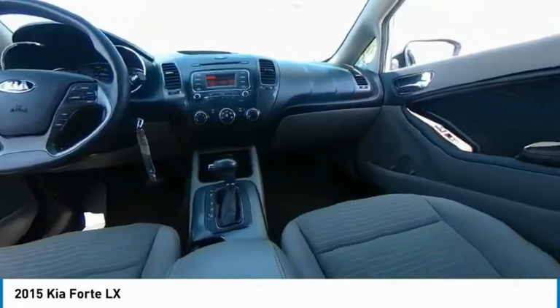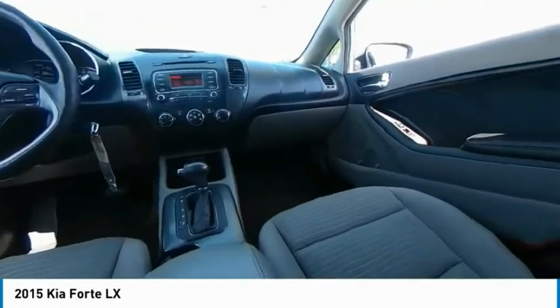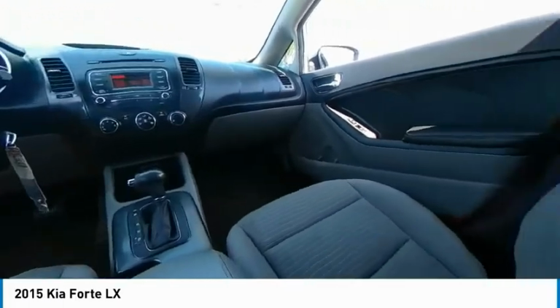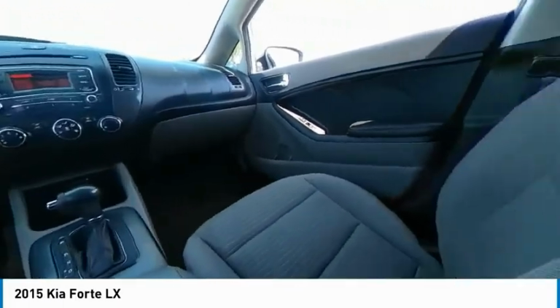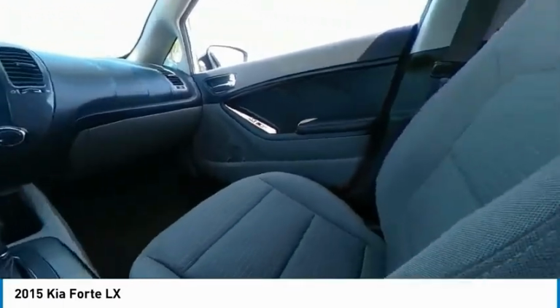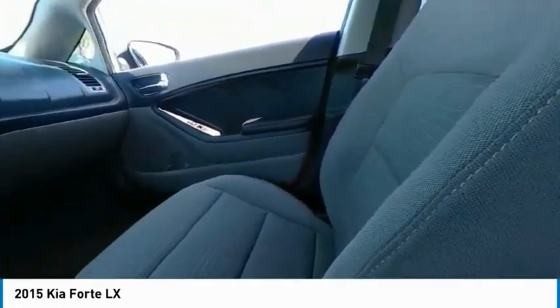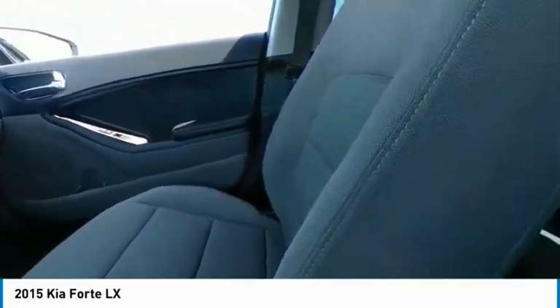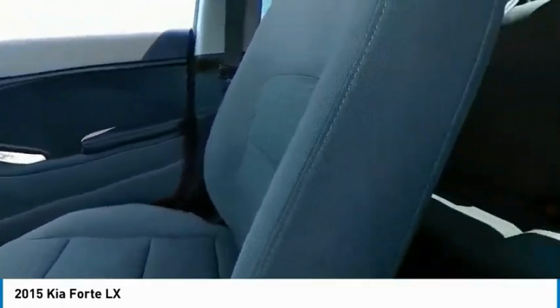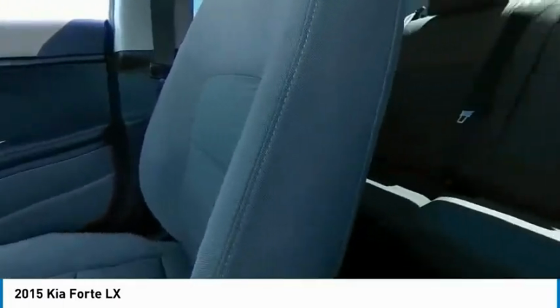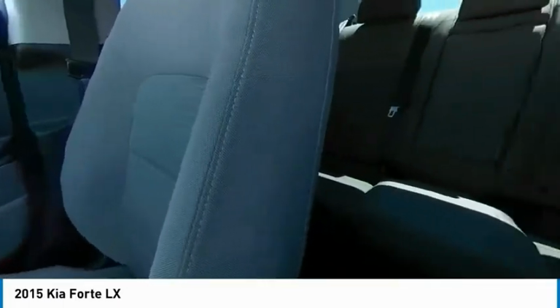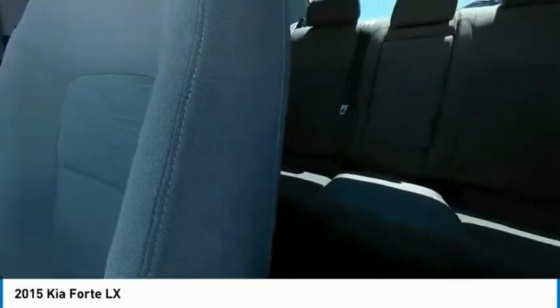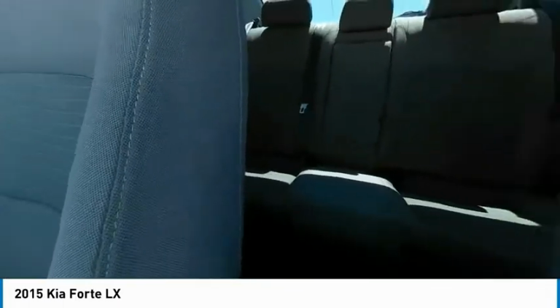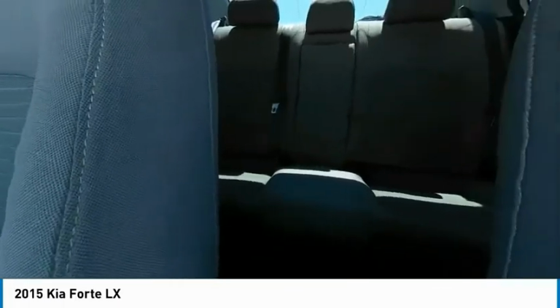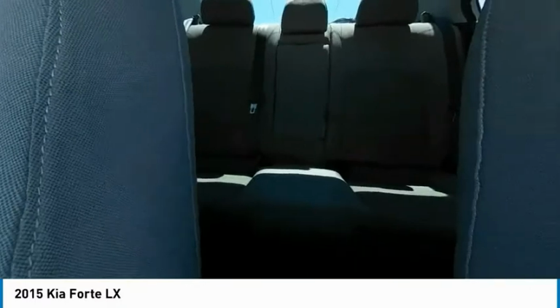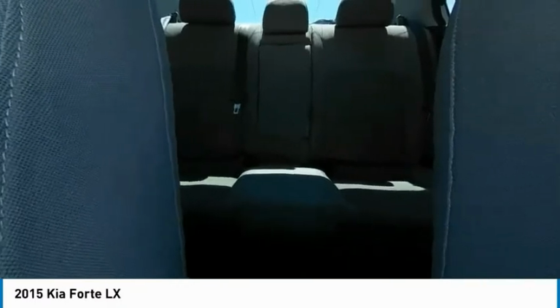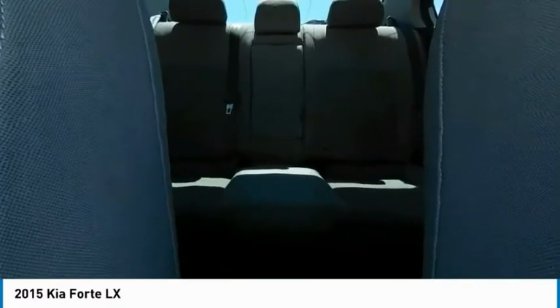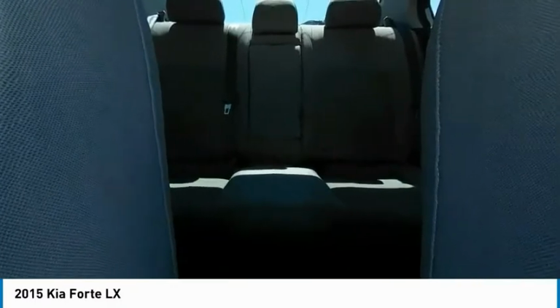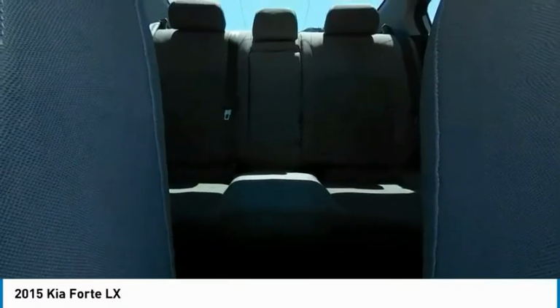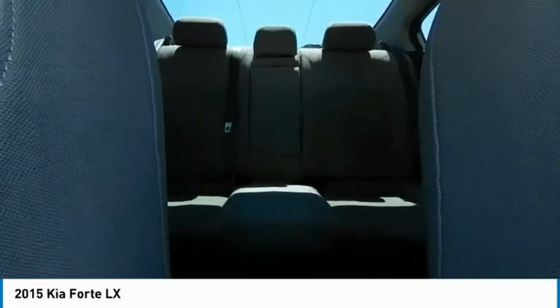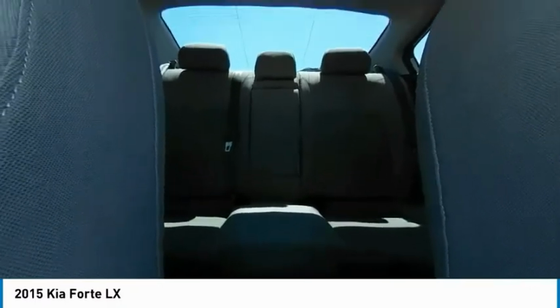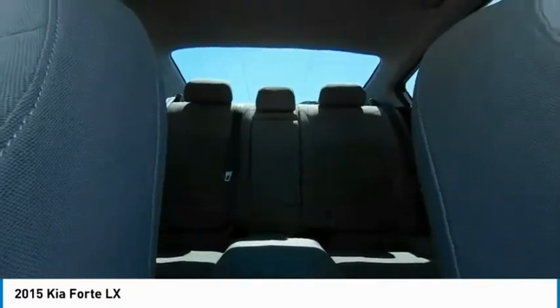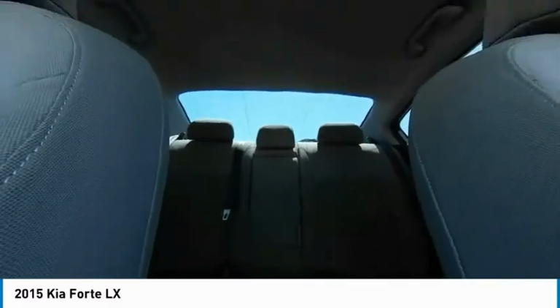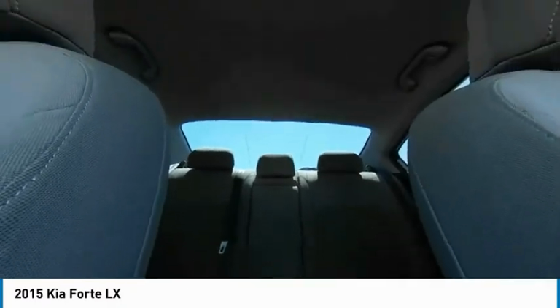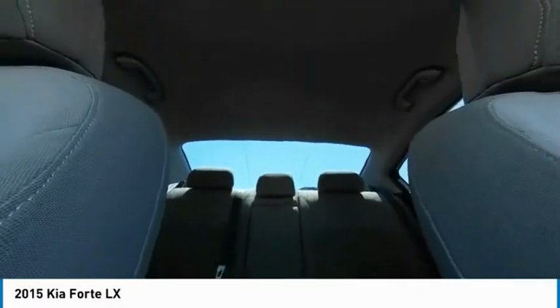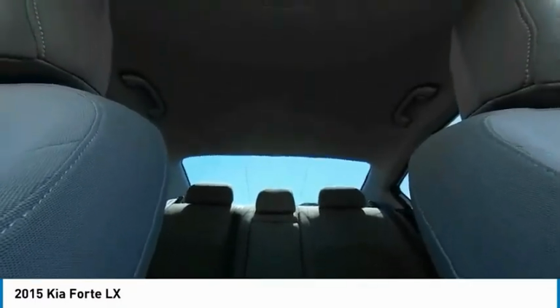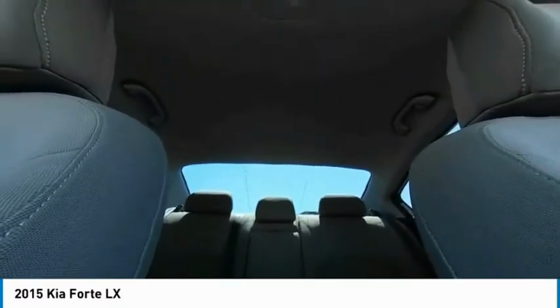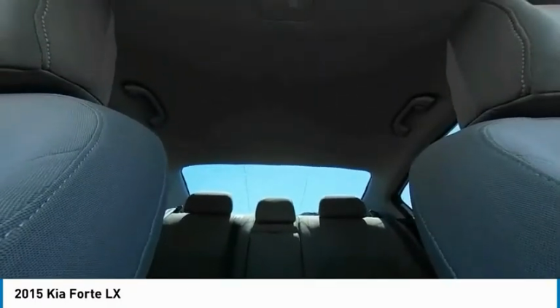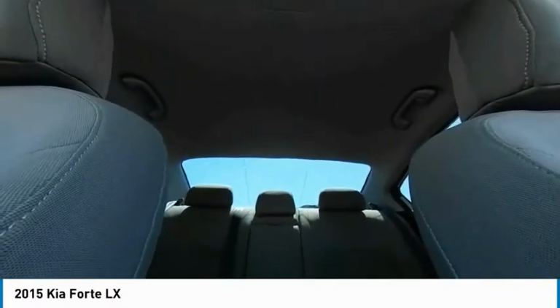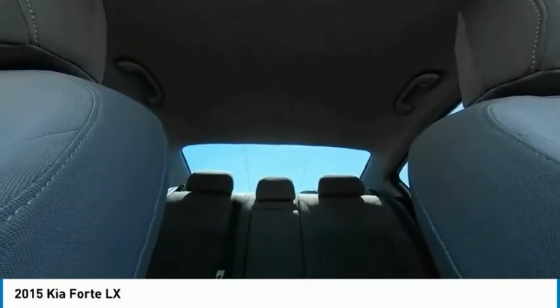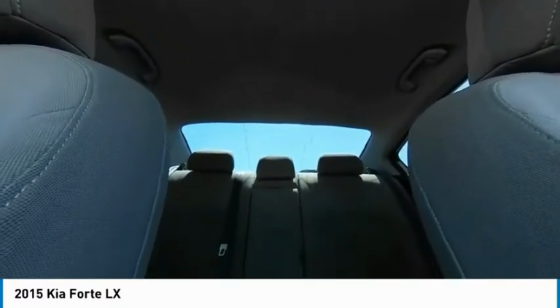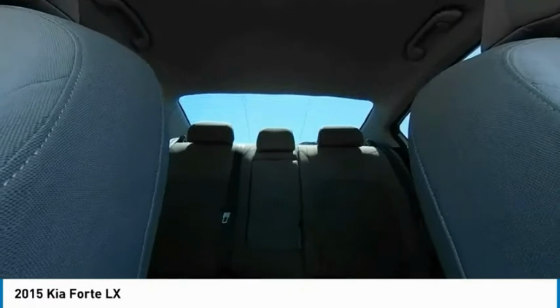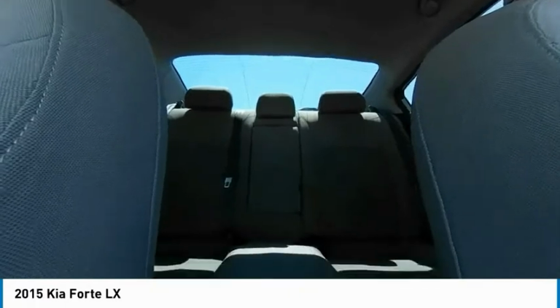Here are some of this vehicle's great options: tire pressure monitor, heated mirrors, brake assist, traction control, stability control, and four-wheel disc brakes.